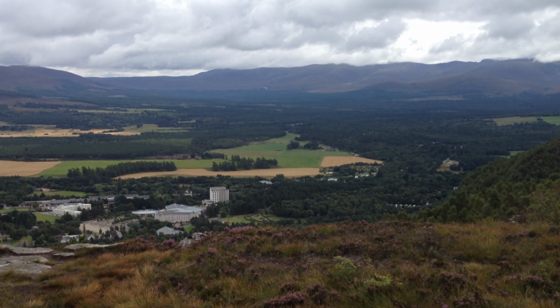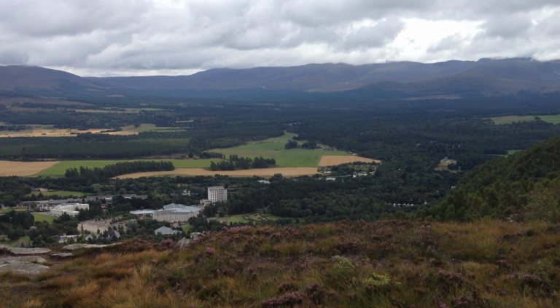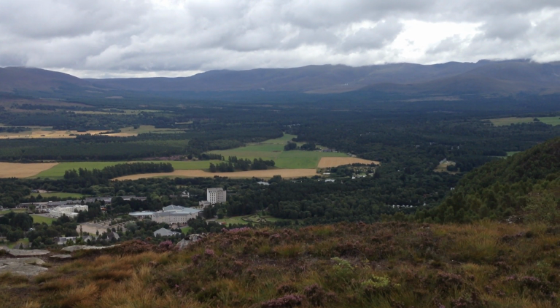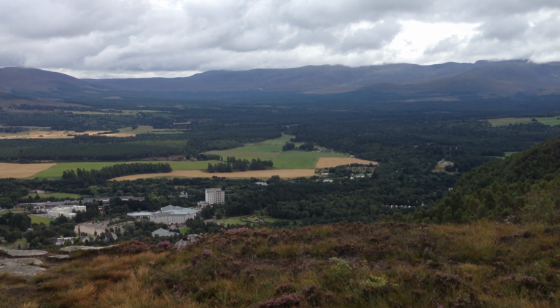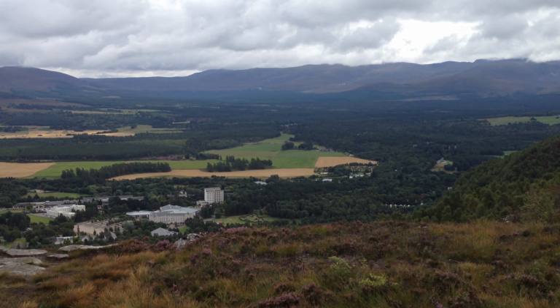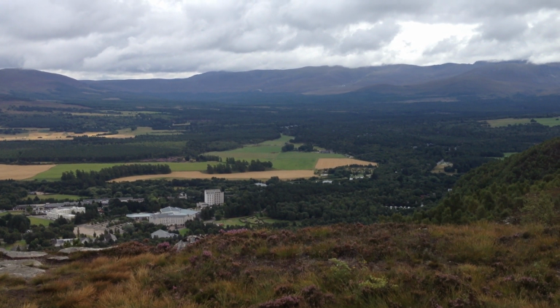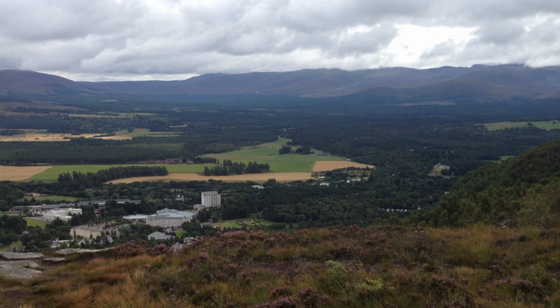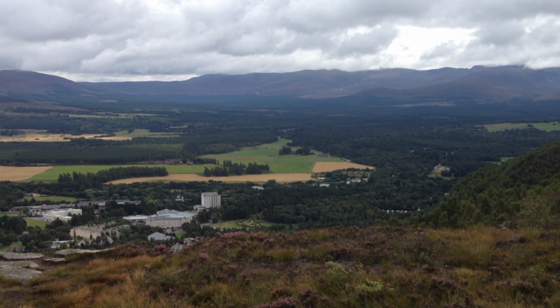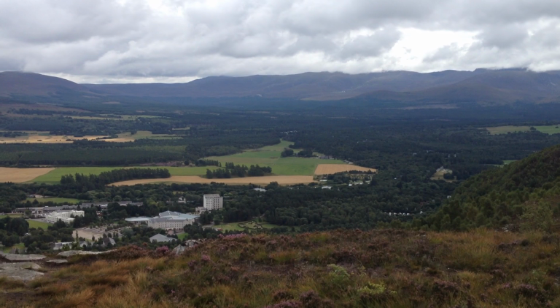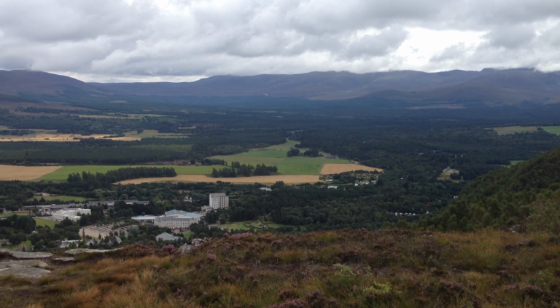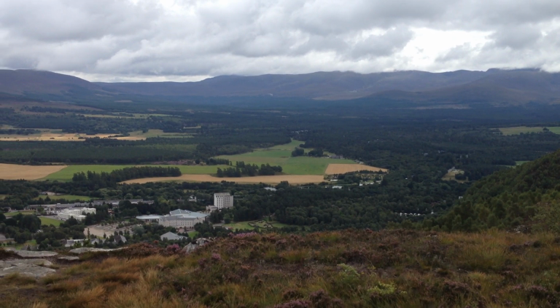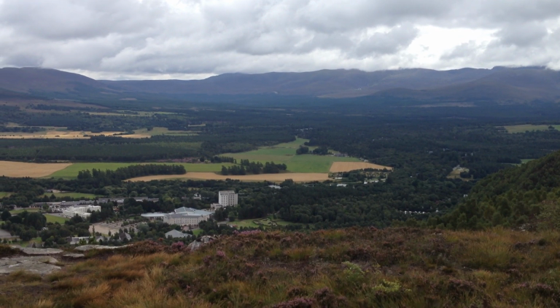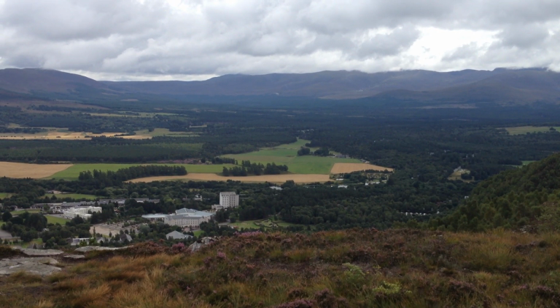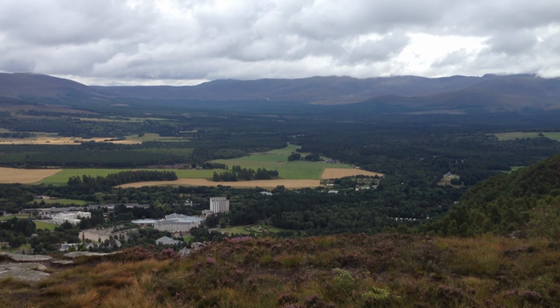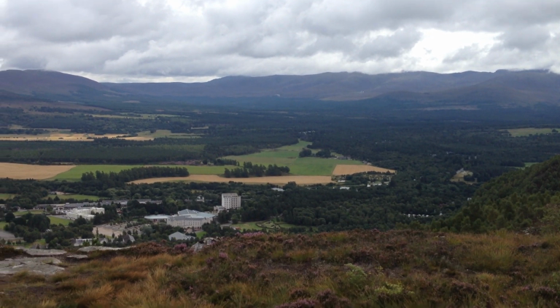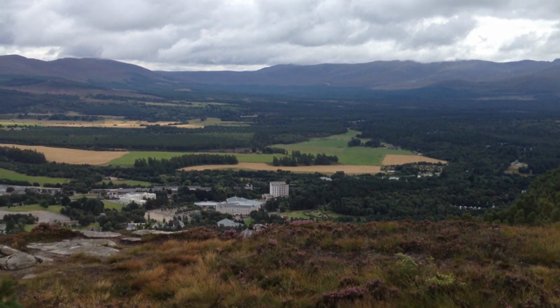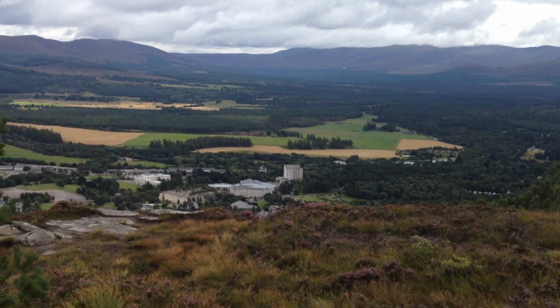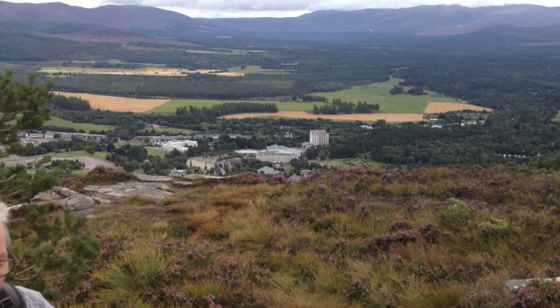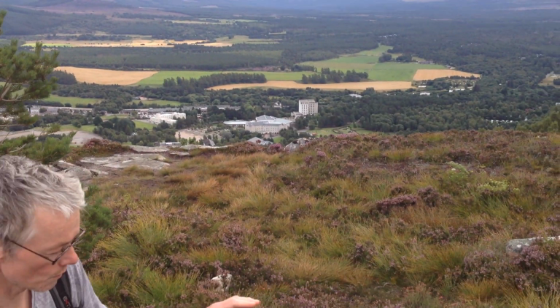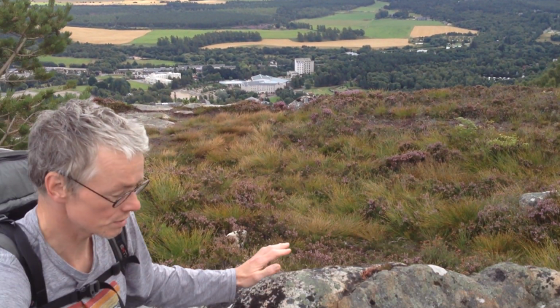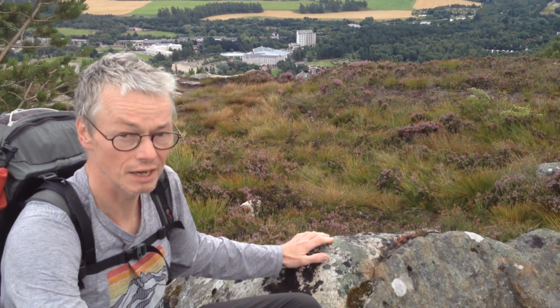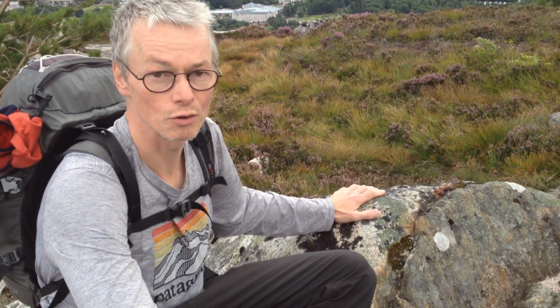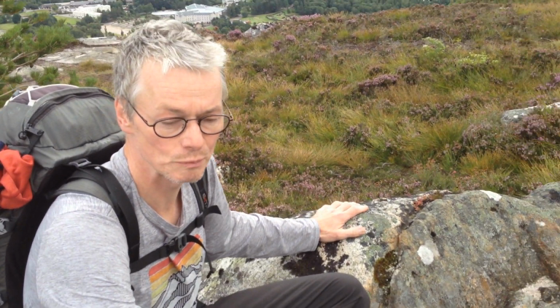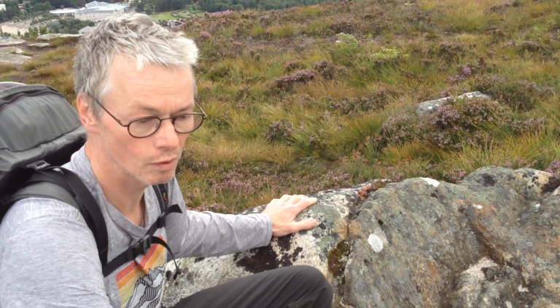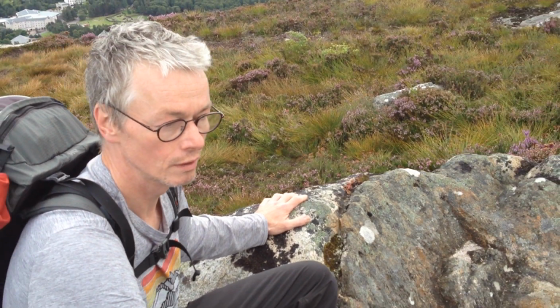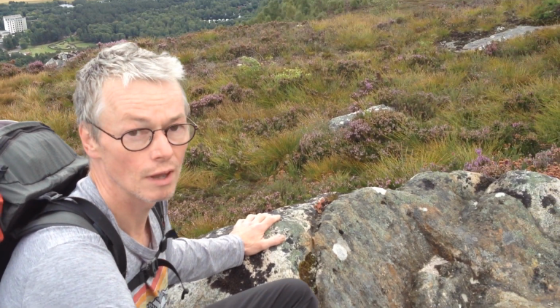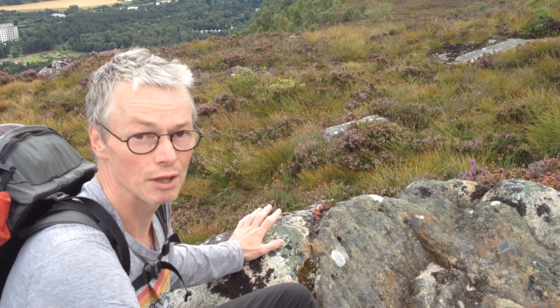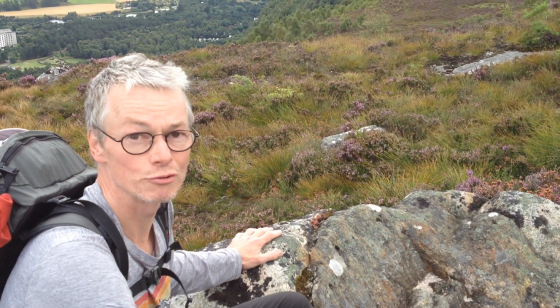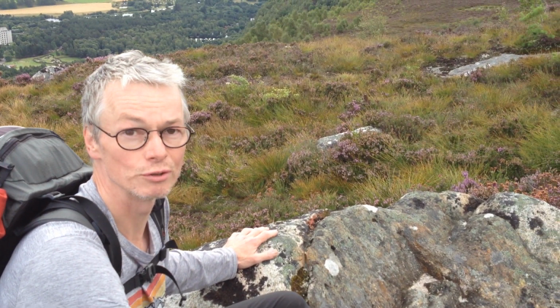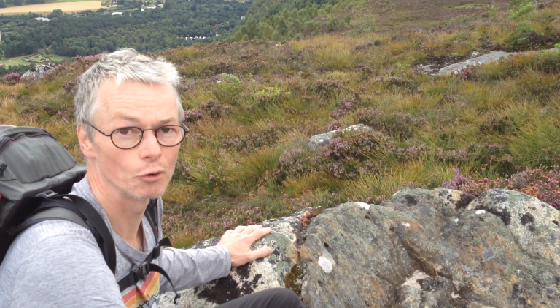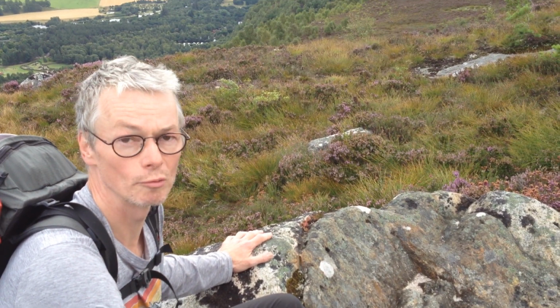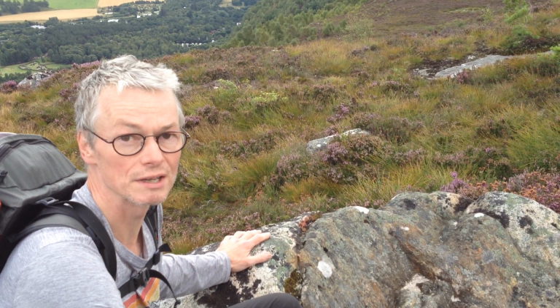So we're on Craigalachy, just outside Abimor, and overlooking the Cairngorms in the background. And we're sitting here on a small, another intrusion of Cairngorm granite.